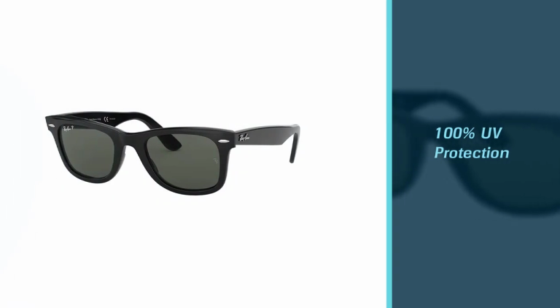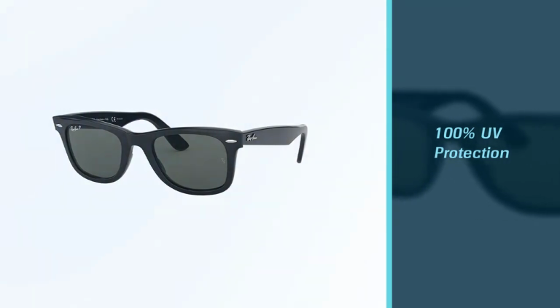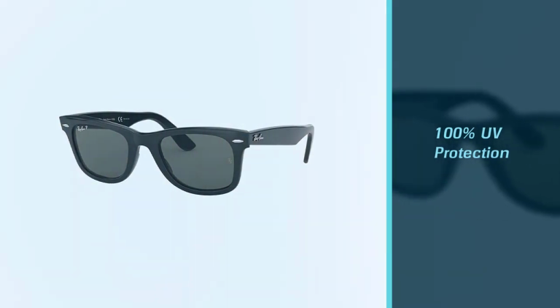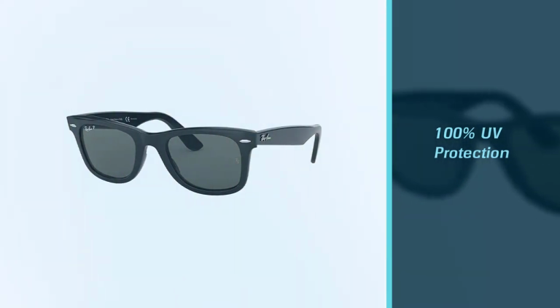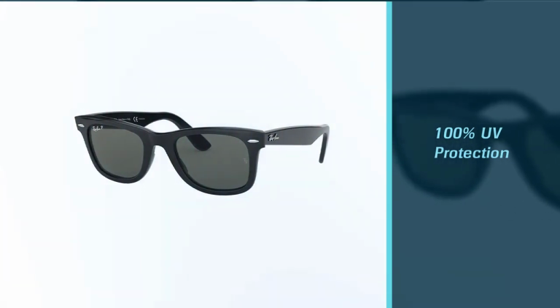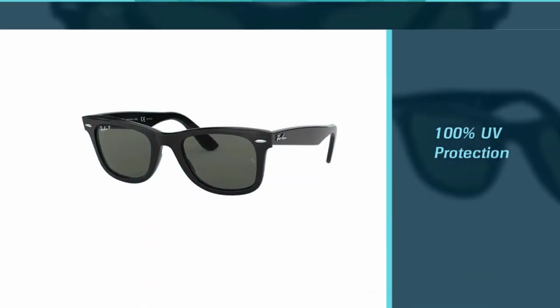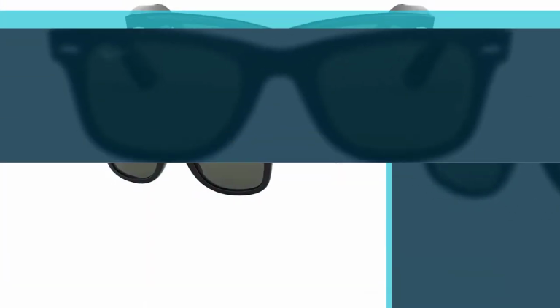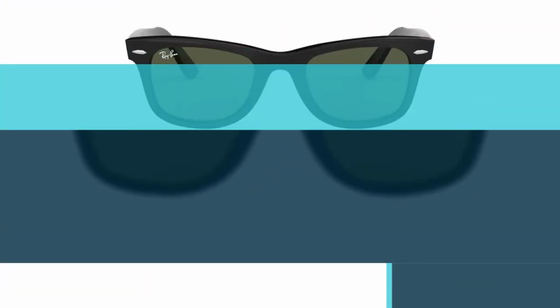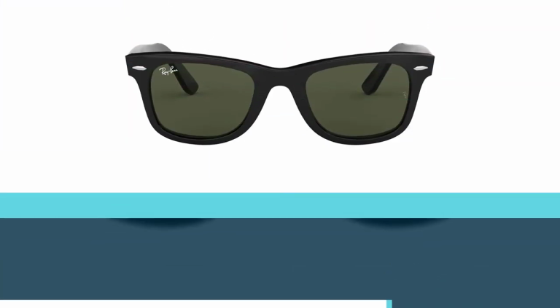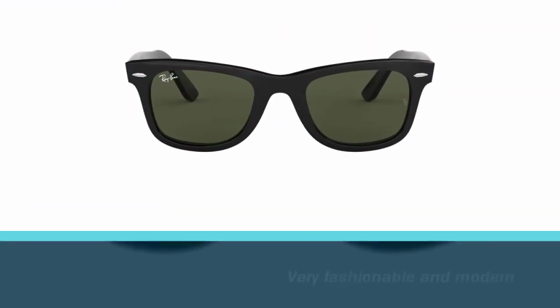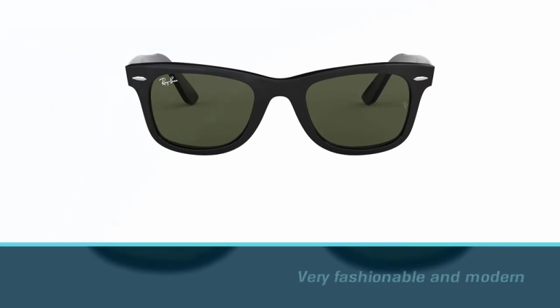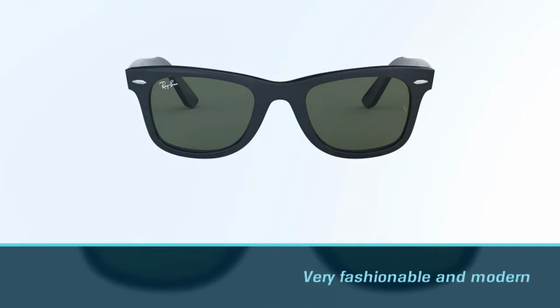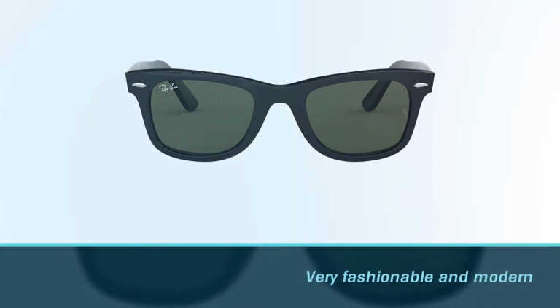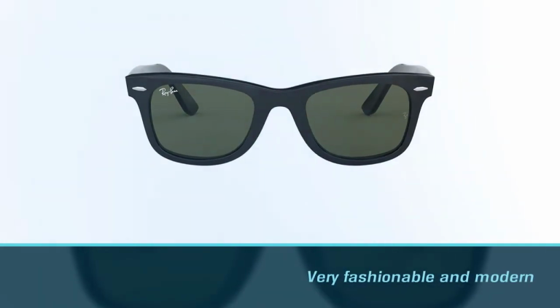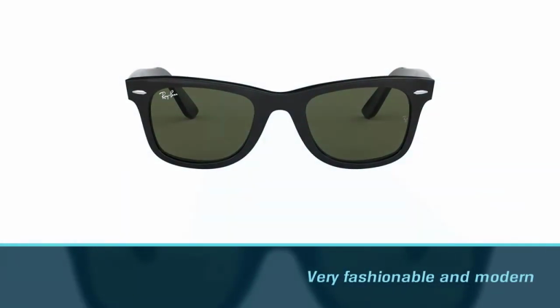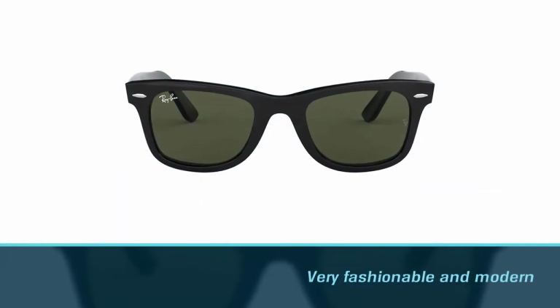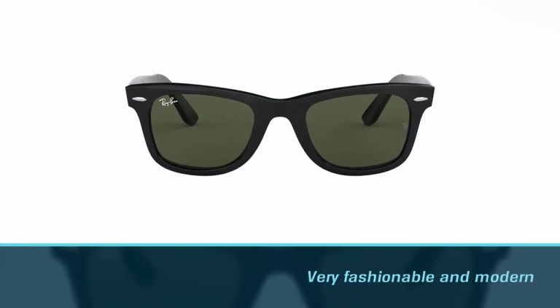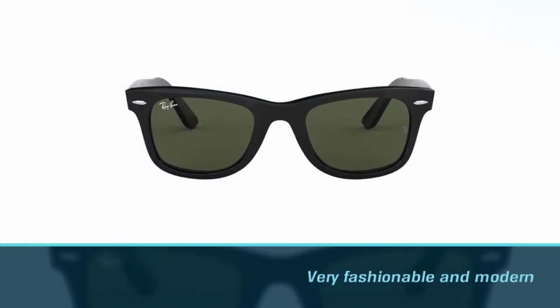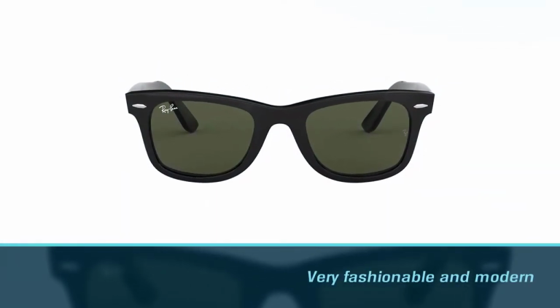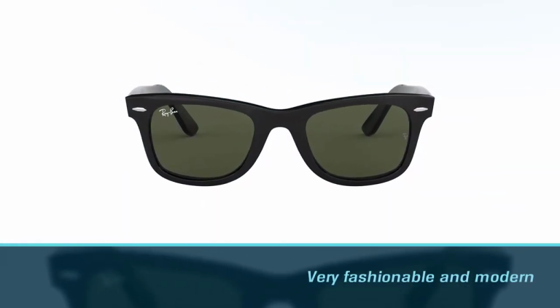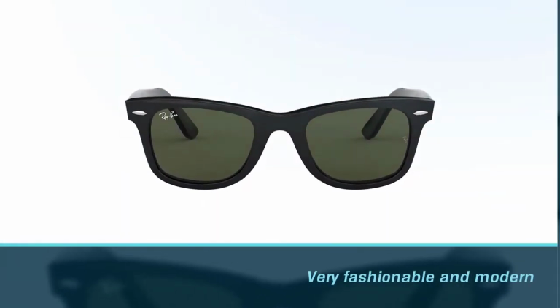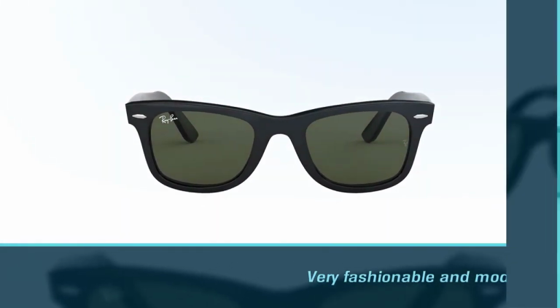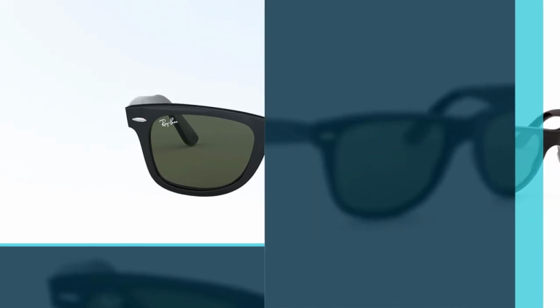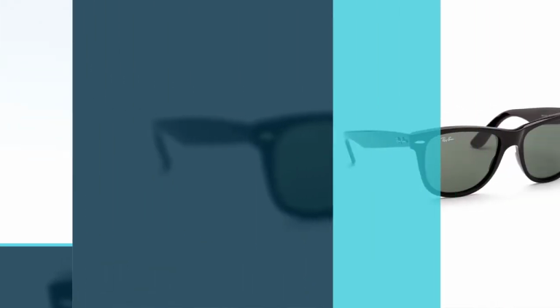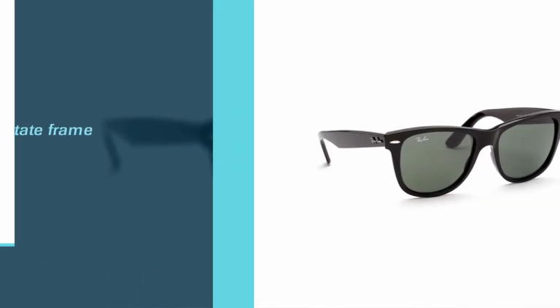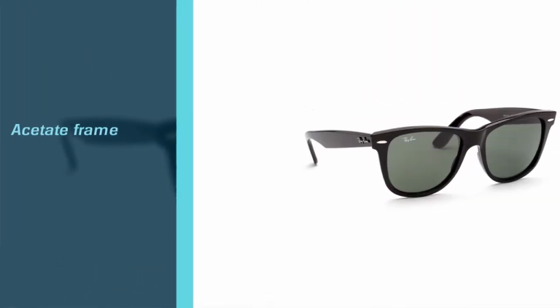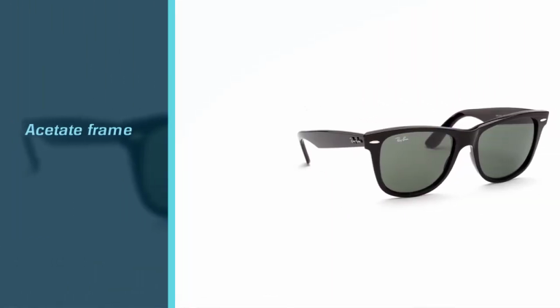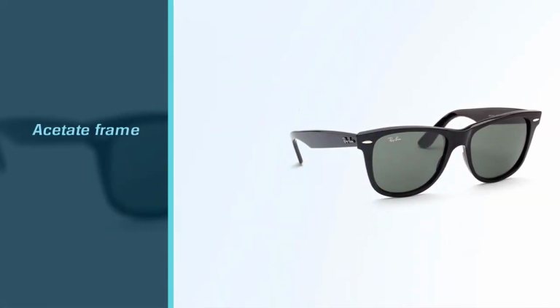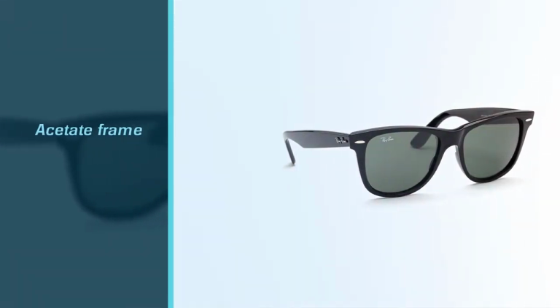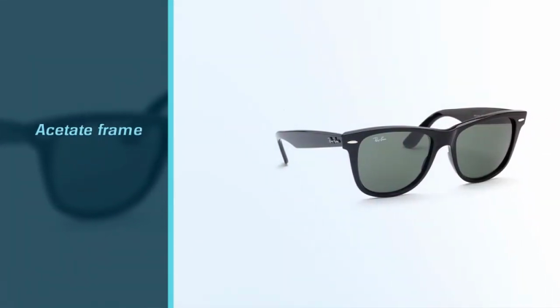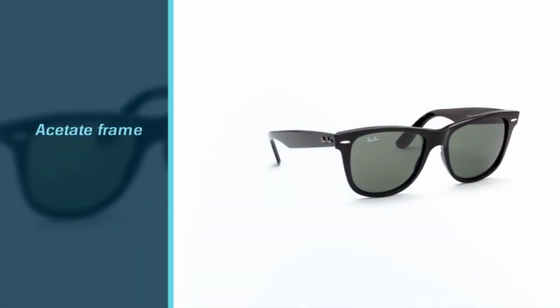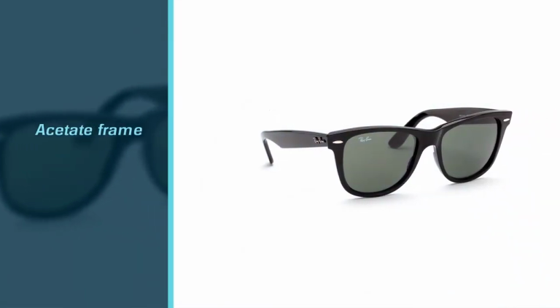You will receive the sunglasses in a charming box that may contain a lens cloth used to clean your lens. The look of the sunglasses is very fashionable and modern. You can wear these sunglasses everywhere — like fishing, driving, and many other occasions.